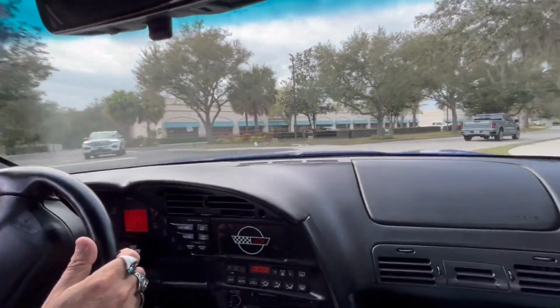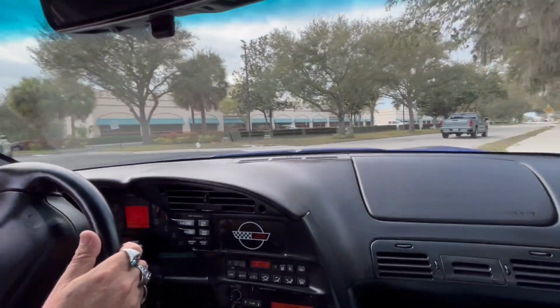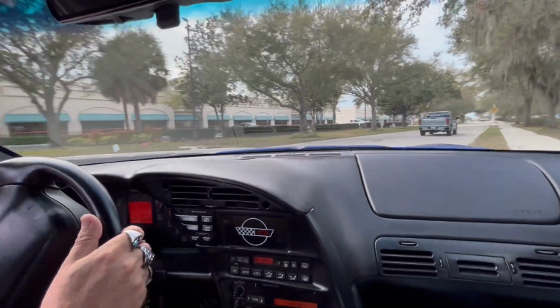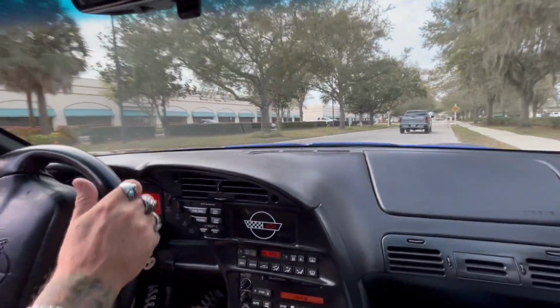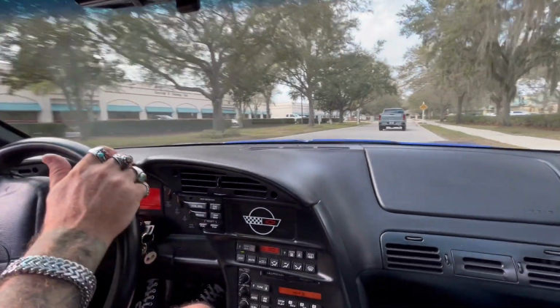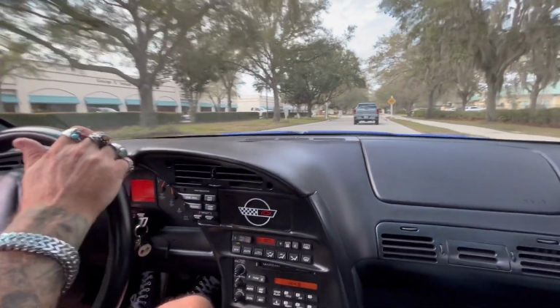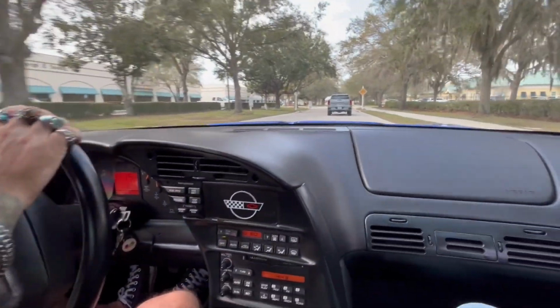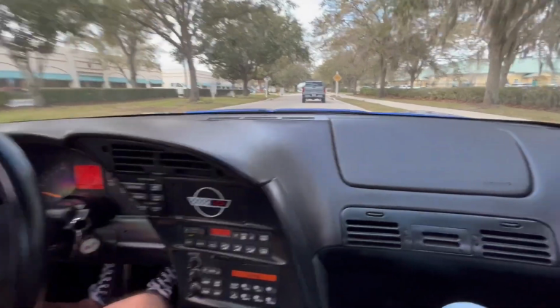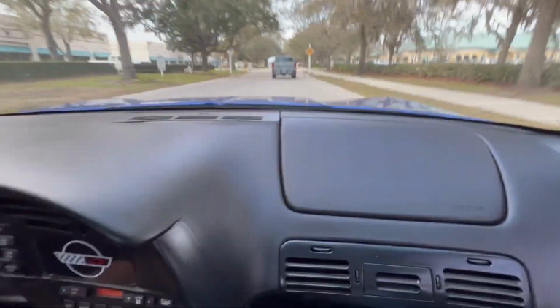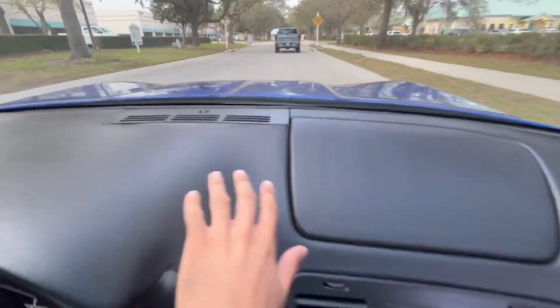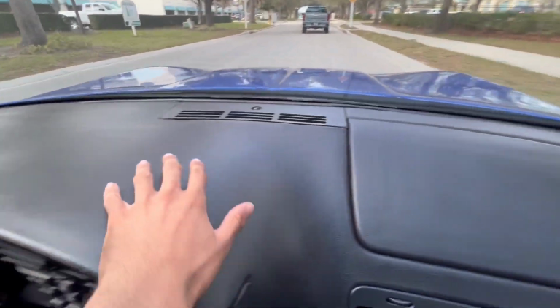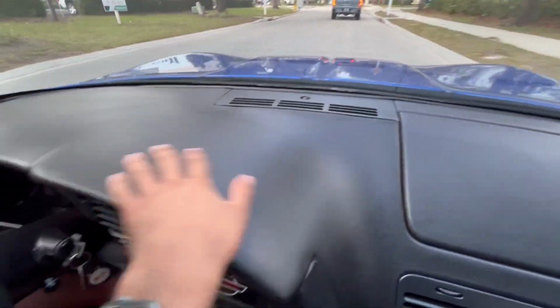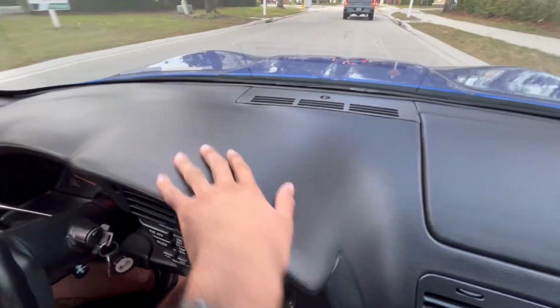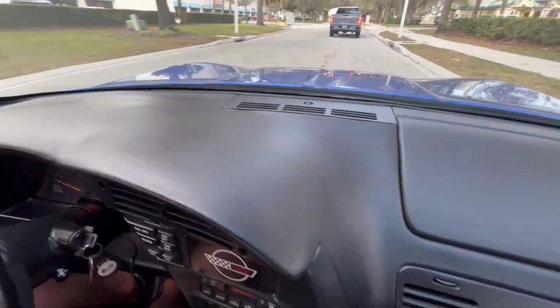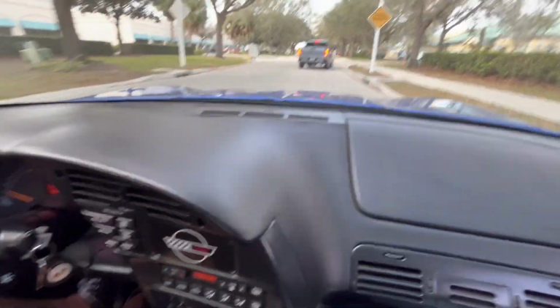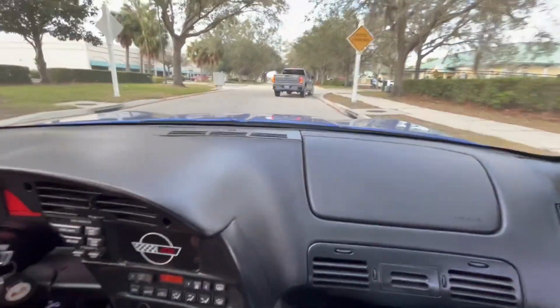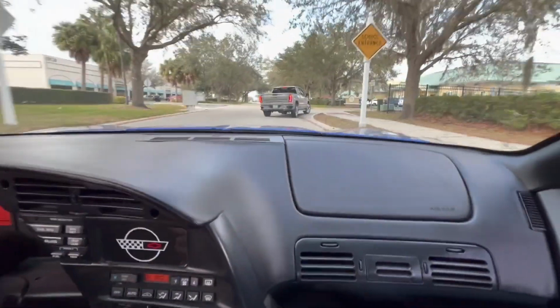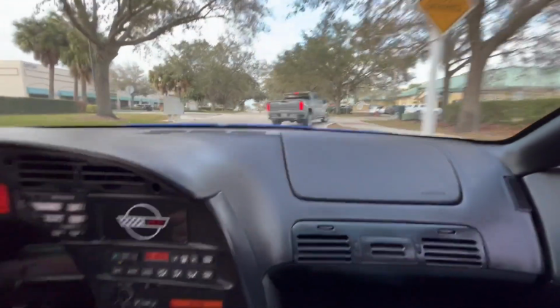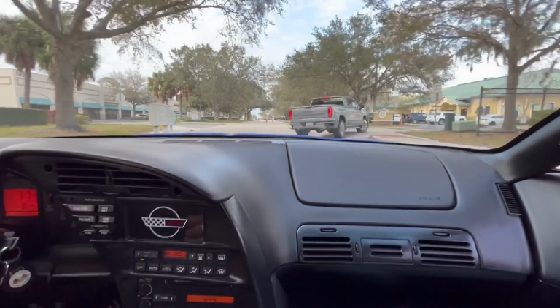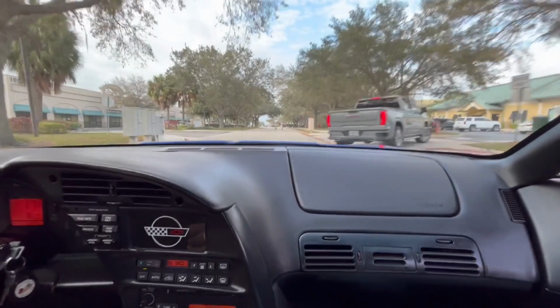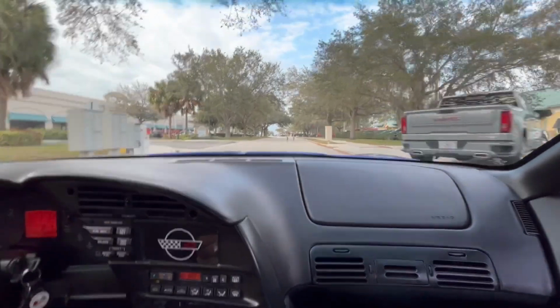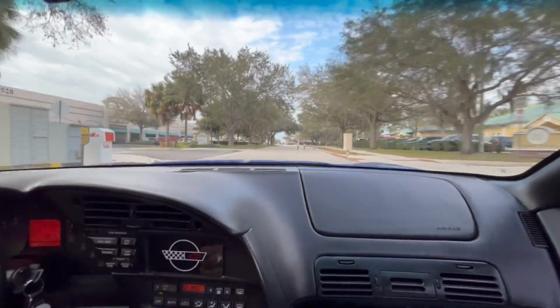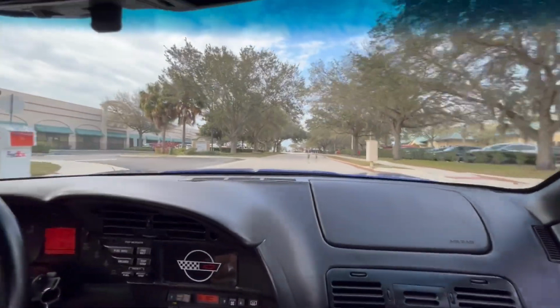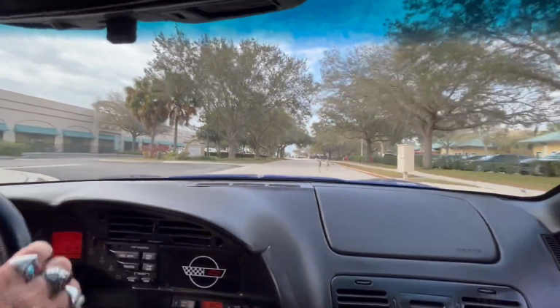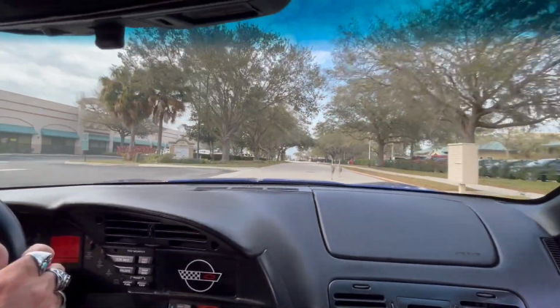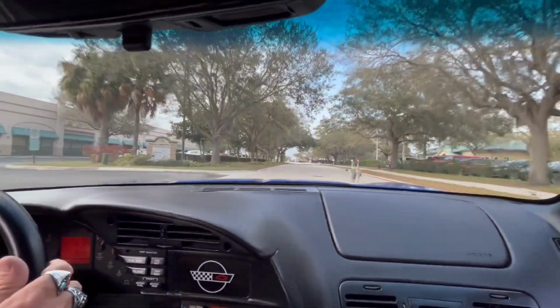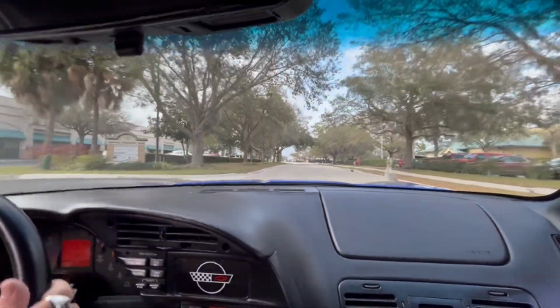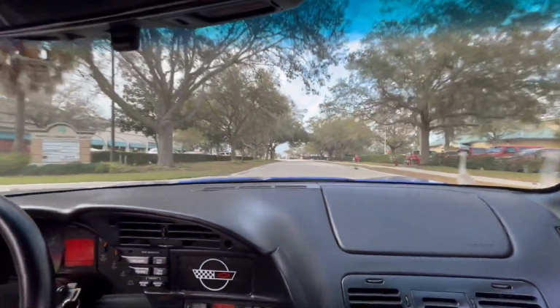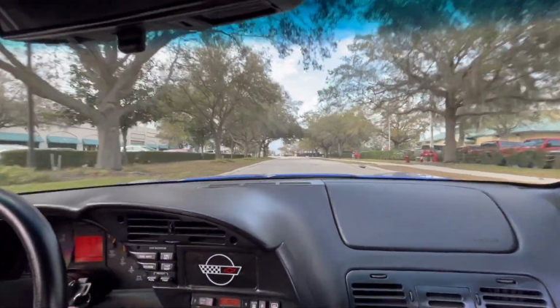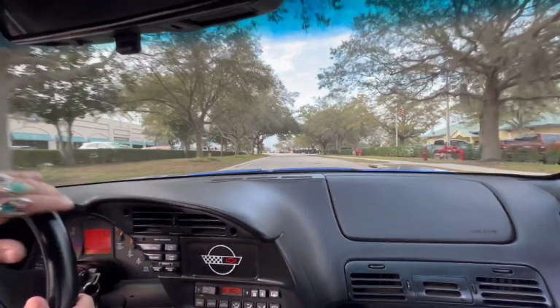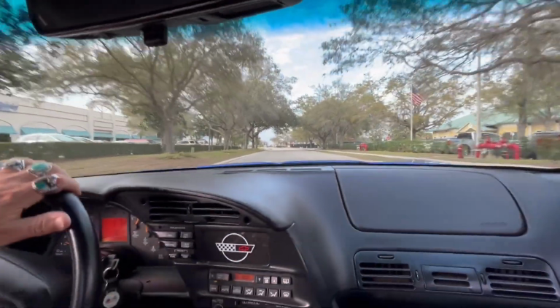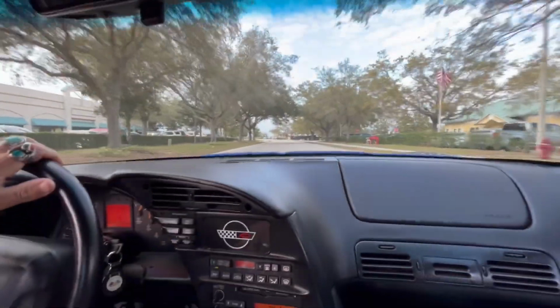It has a lot of power, but of course we don't test our limits here. The dash is very nice — as you can see, there's no cracks. The AC blows really good. And even for a low riding profile car, it doesn't hit the bumps so hard.